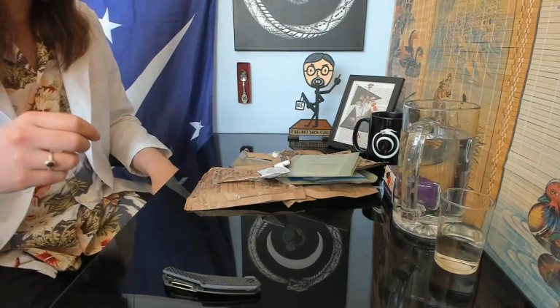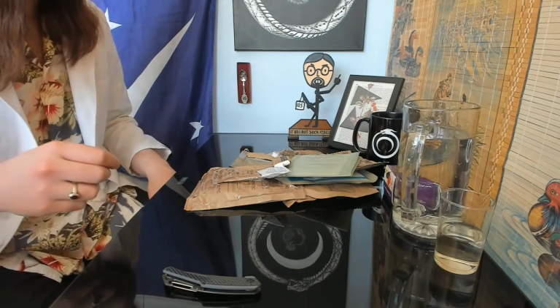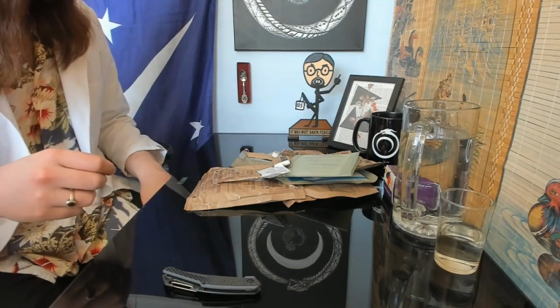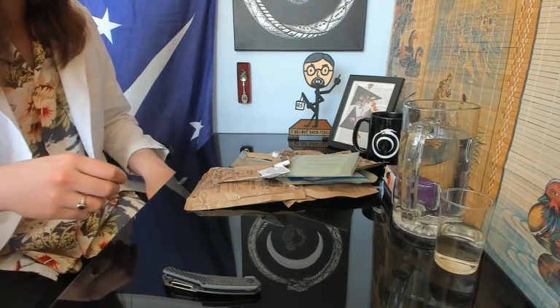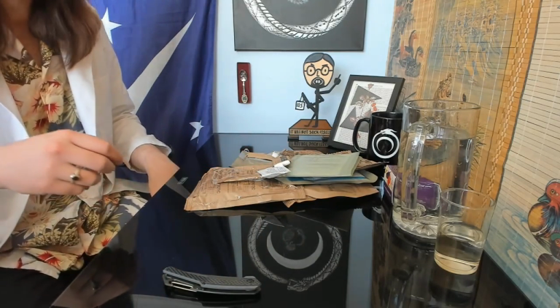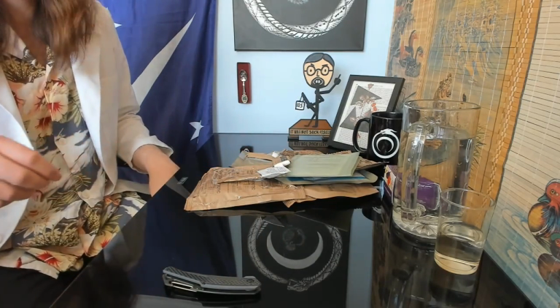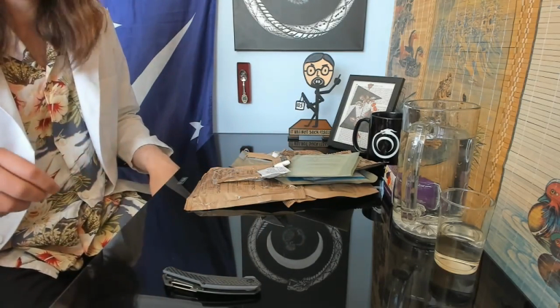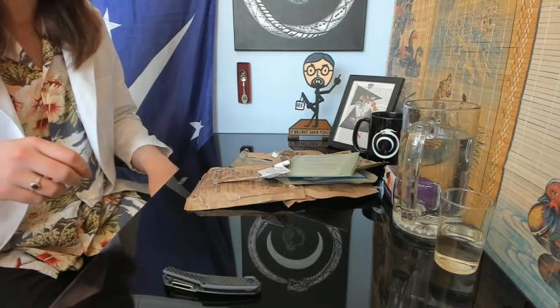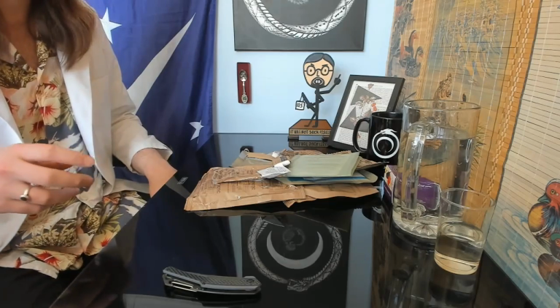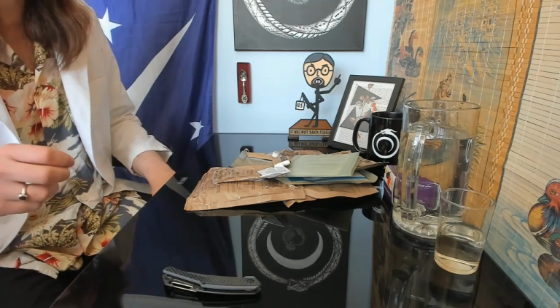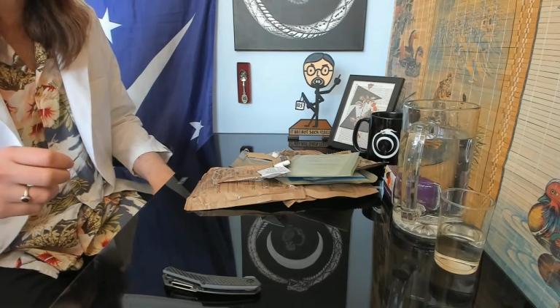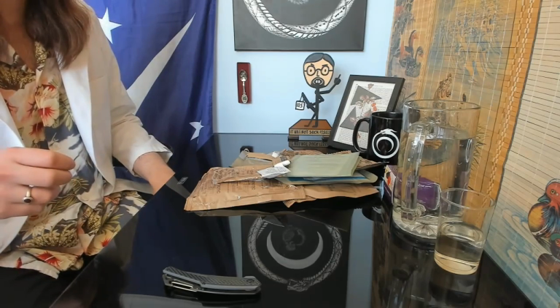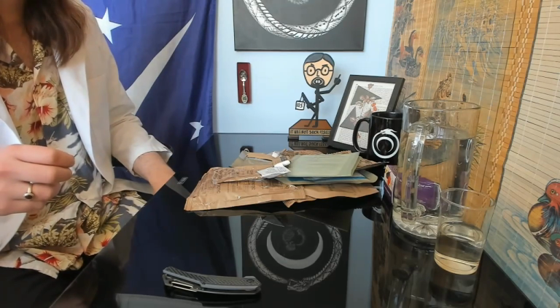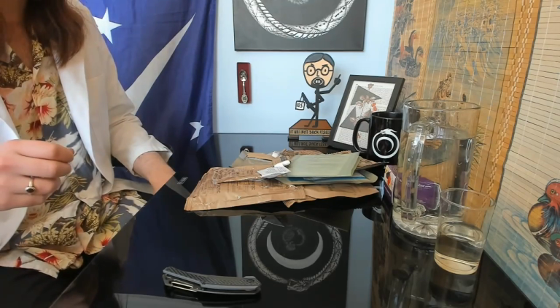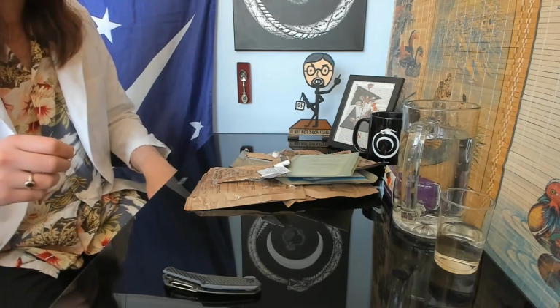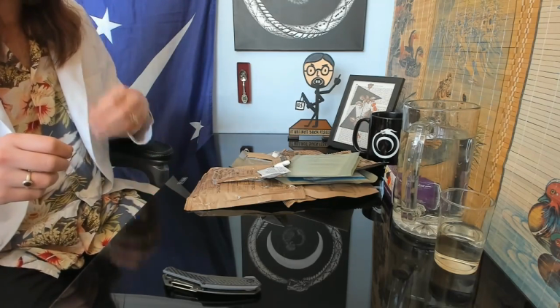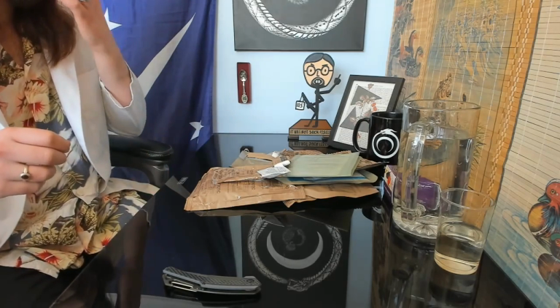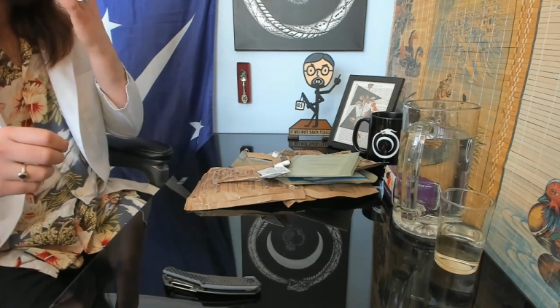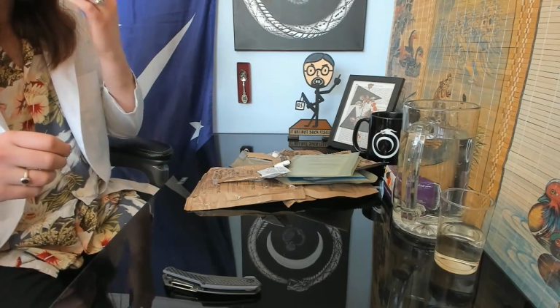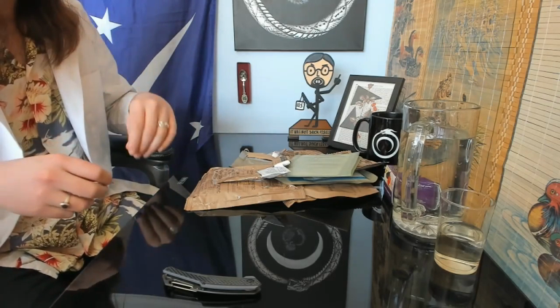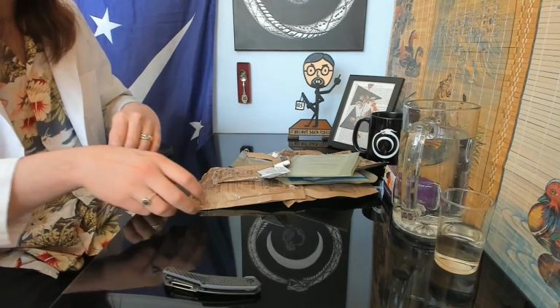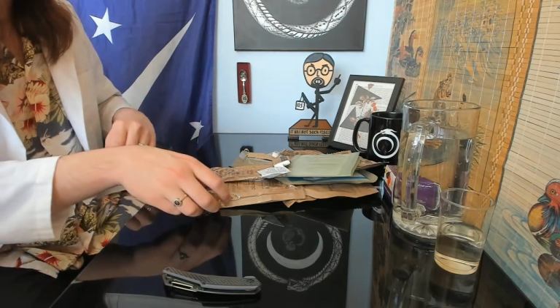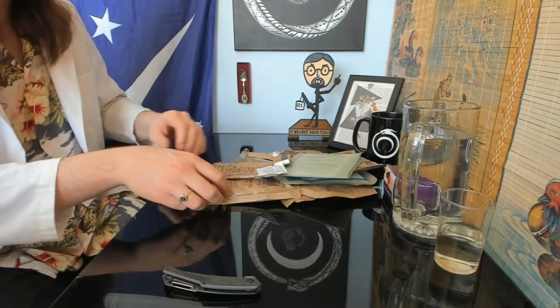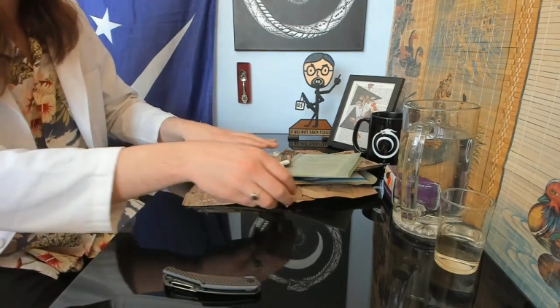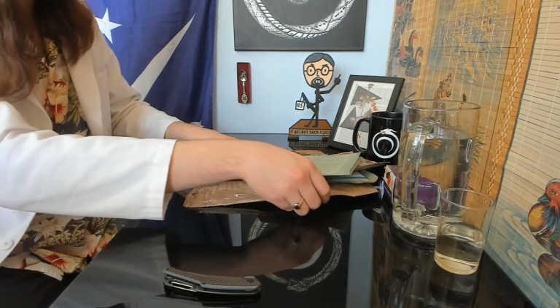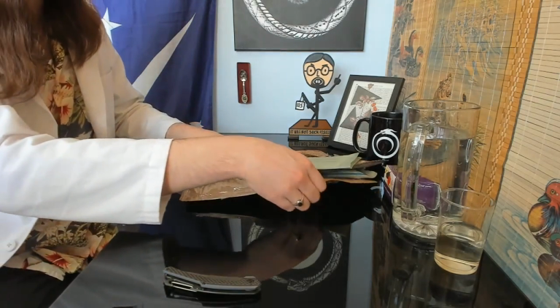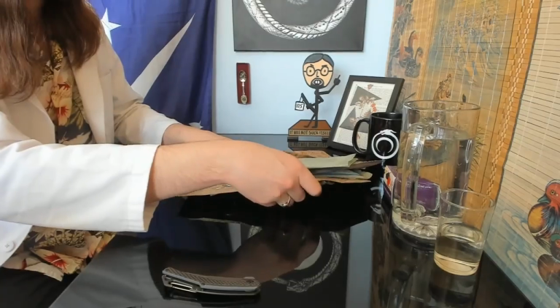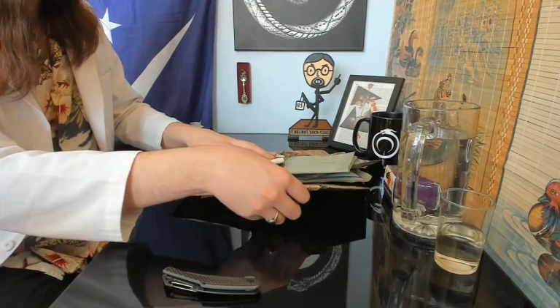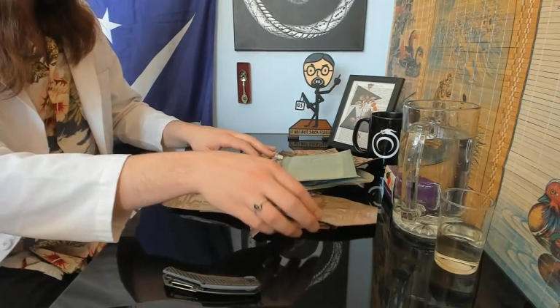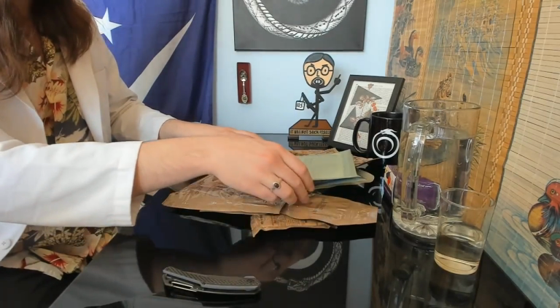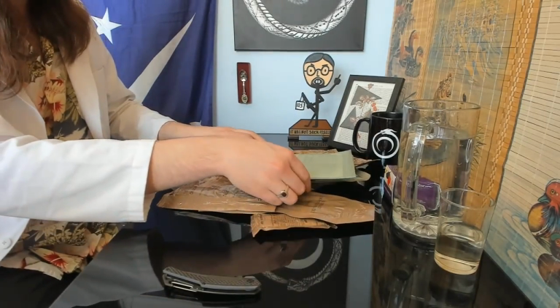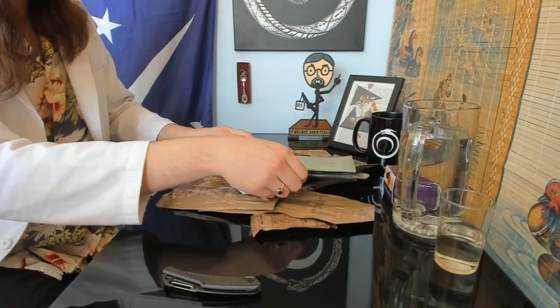This is menu 22 or something — beef goulash. Again, sent by a subscriber. I'm going to enjoy this.